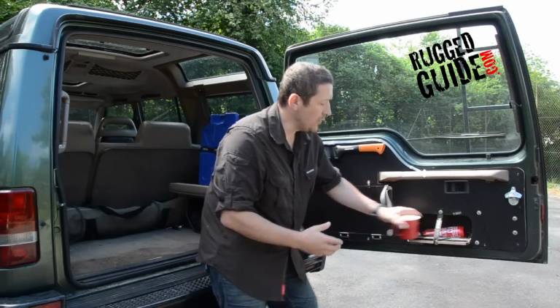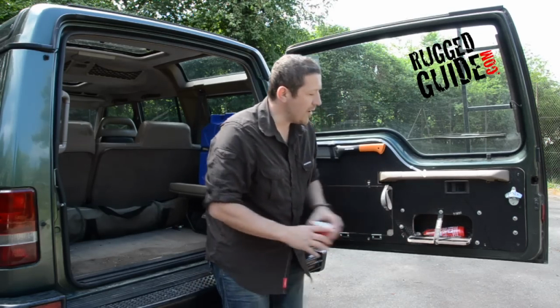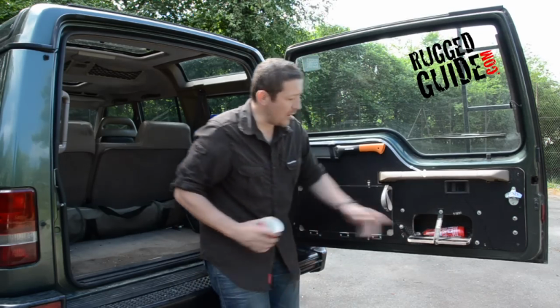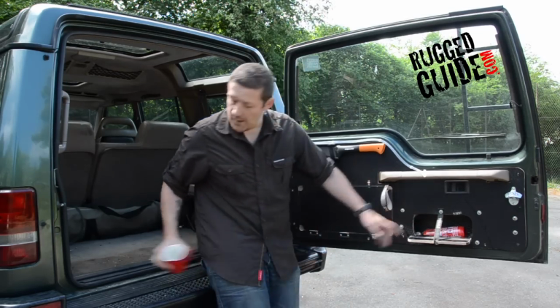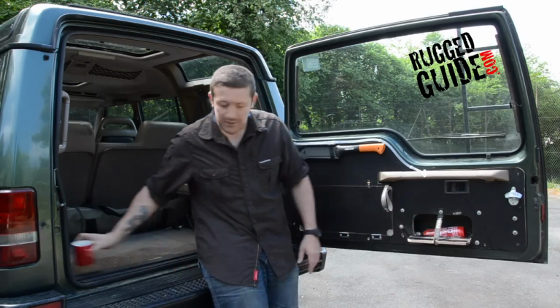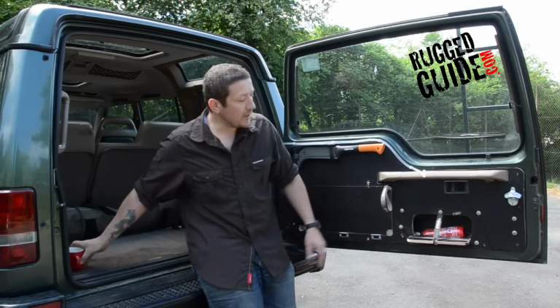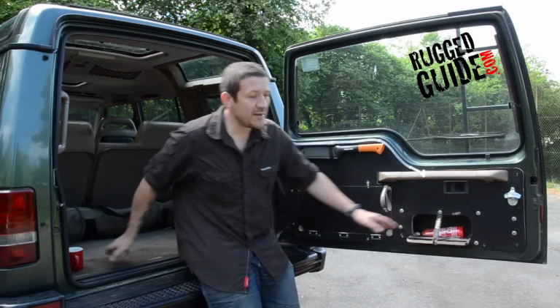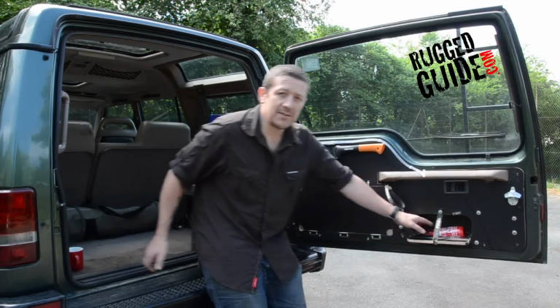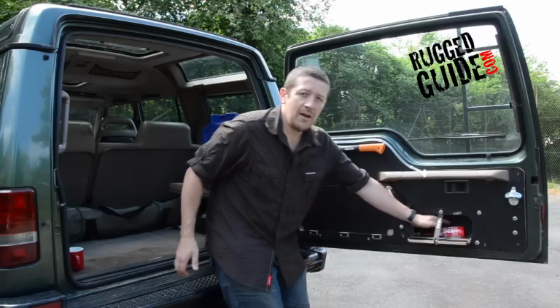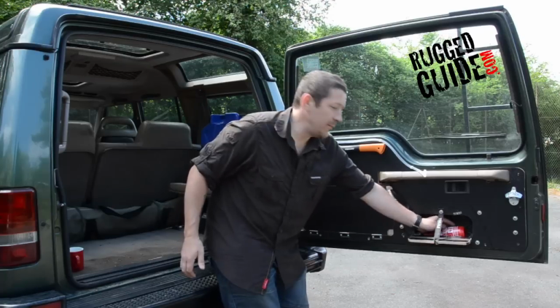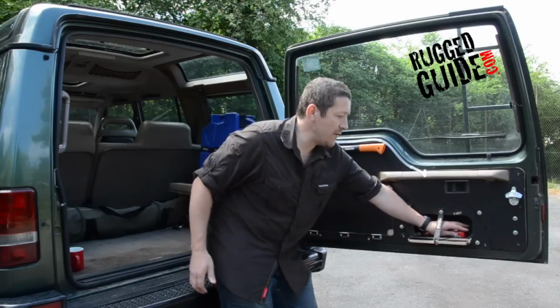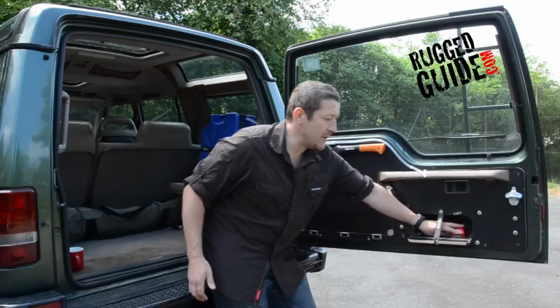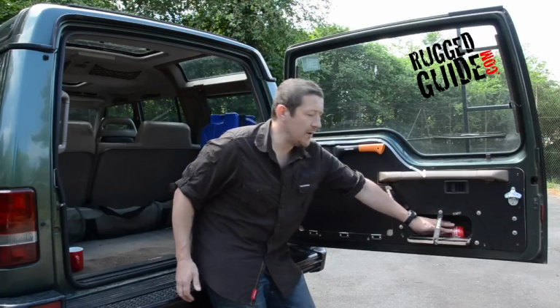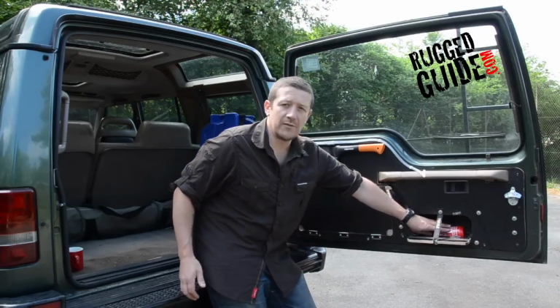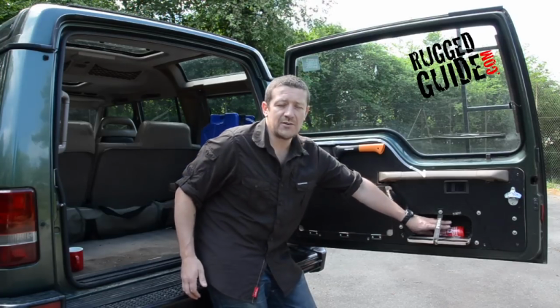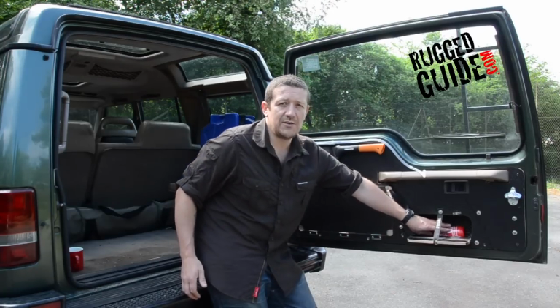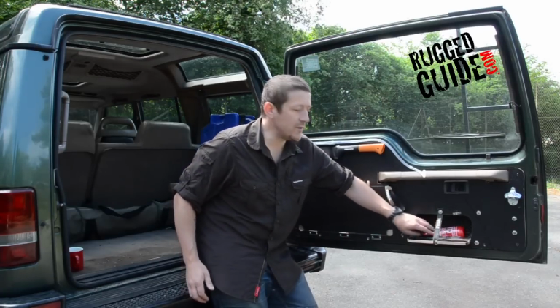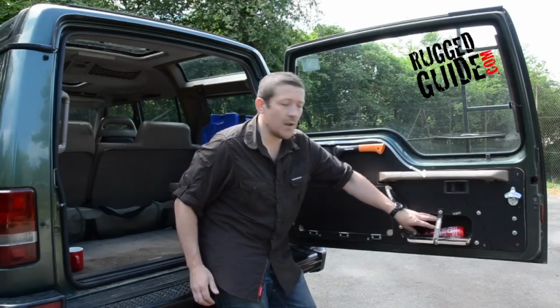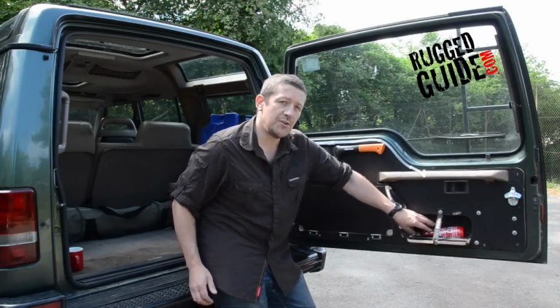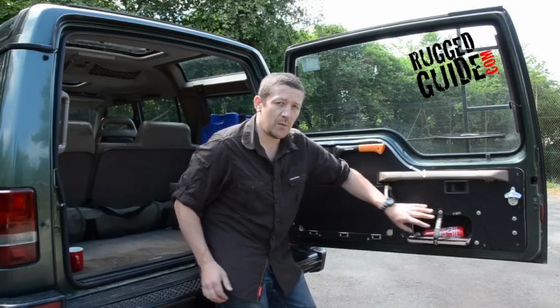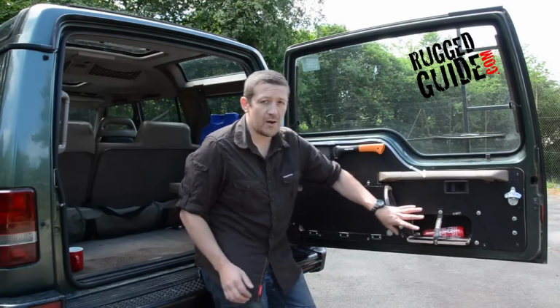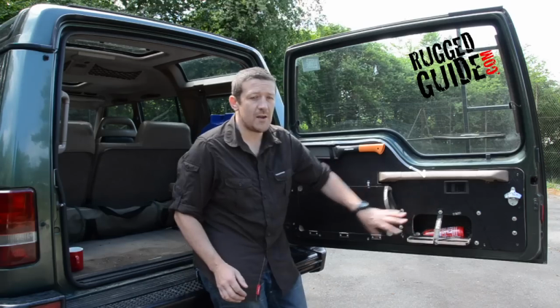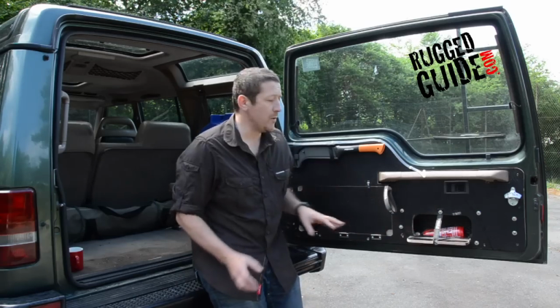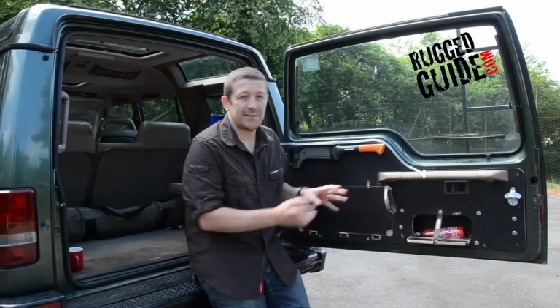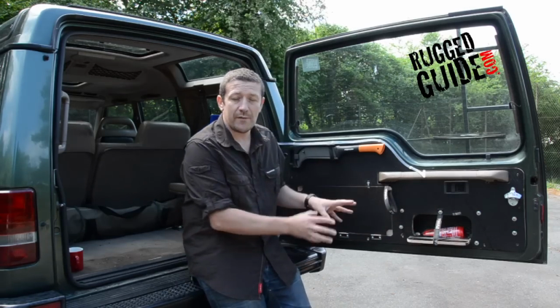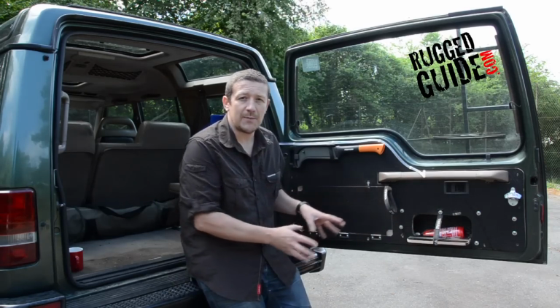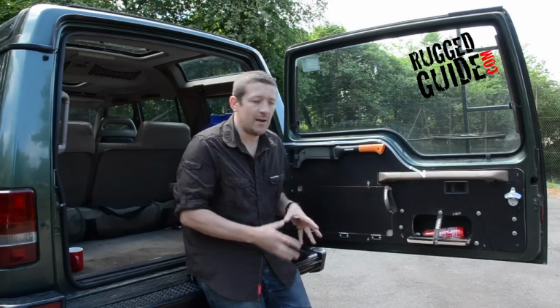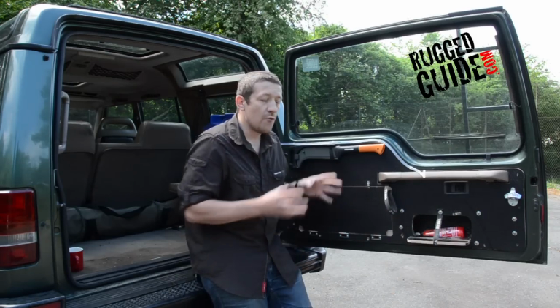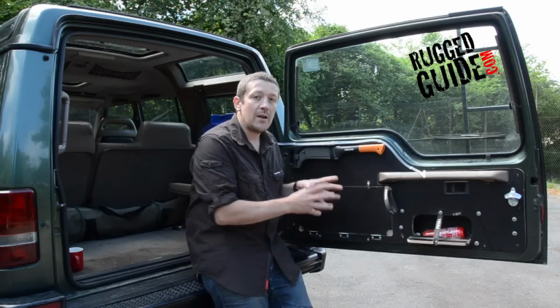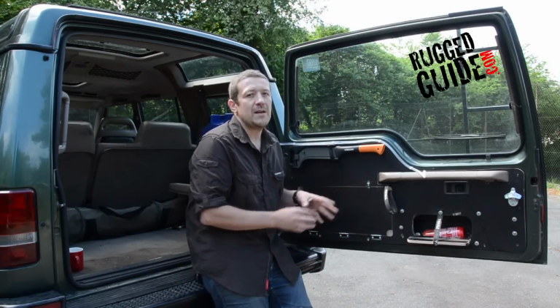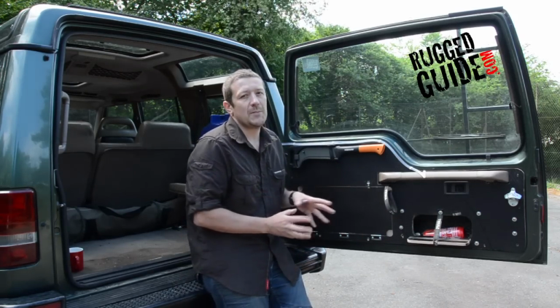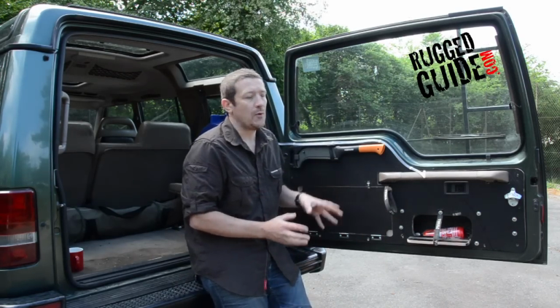What you'll also notice behind there, we've actually got a little recess that we've put a fire extinguisher into. It's quite large — you can fit what you like in there. You might want to put your tea and coffee in there to make it really quick and easy to make a brew.